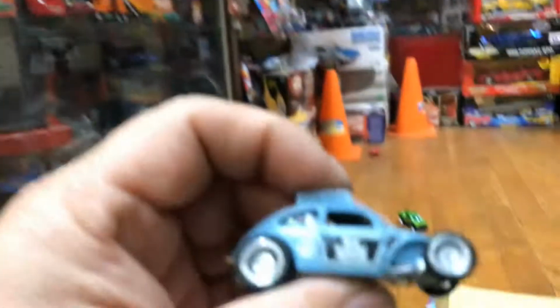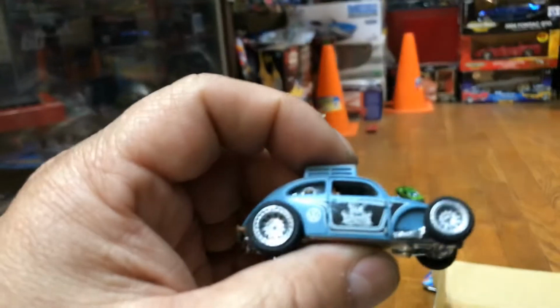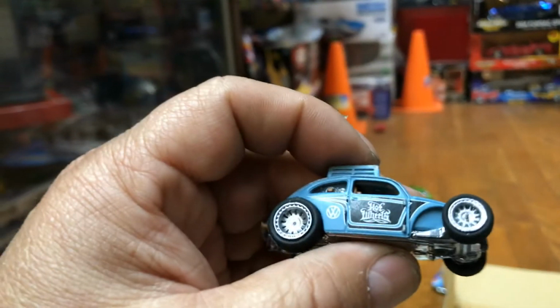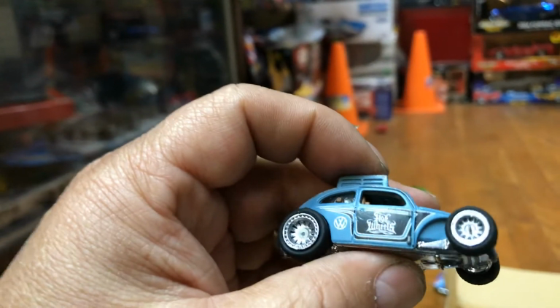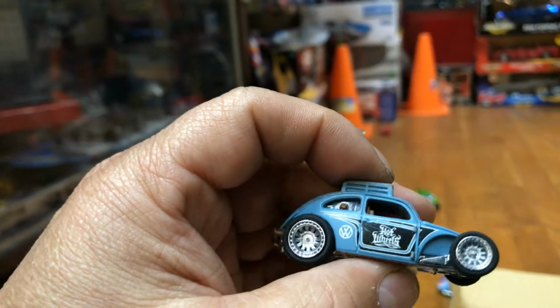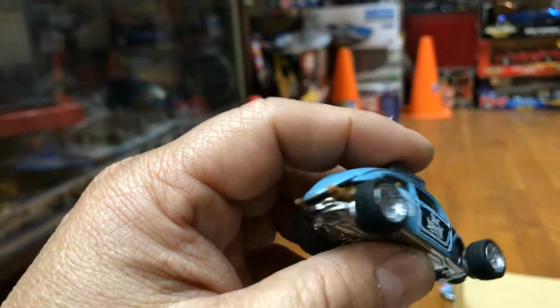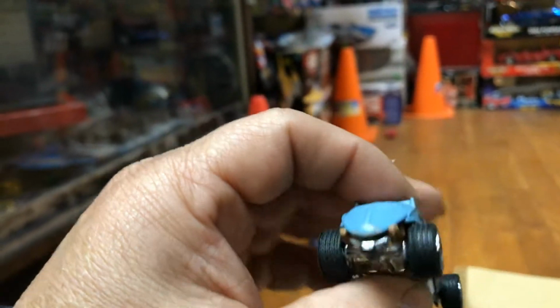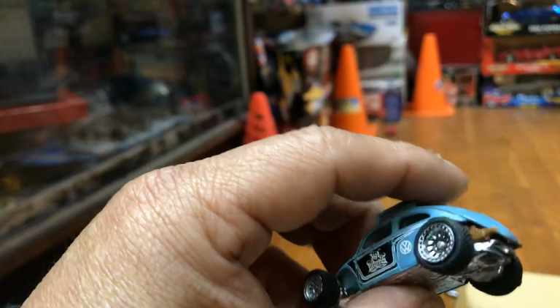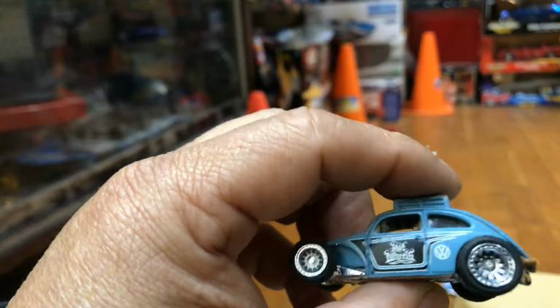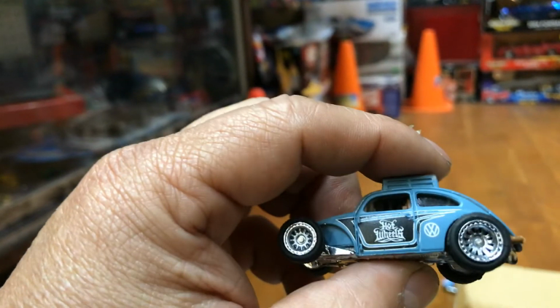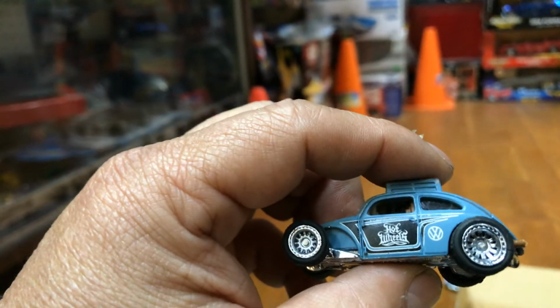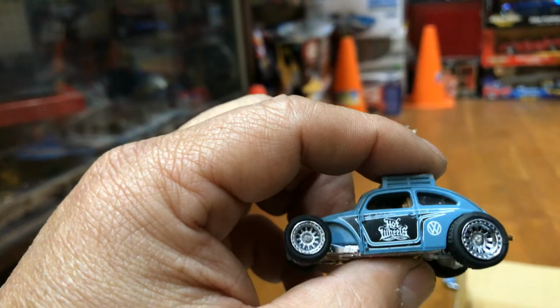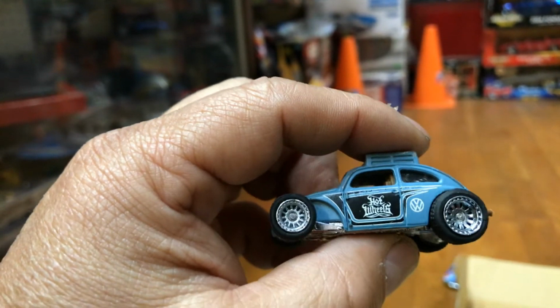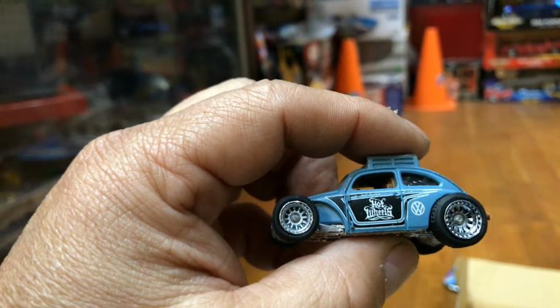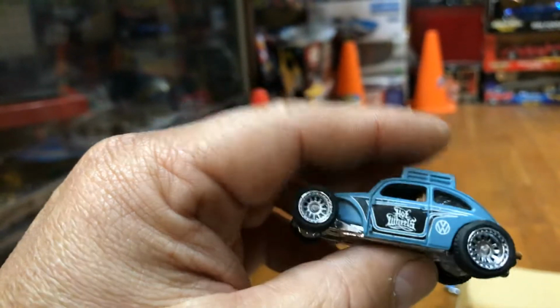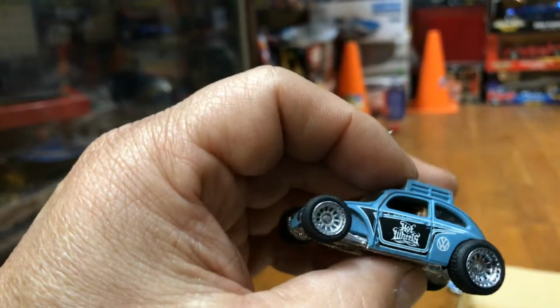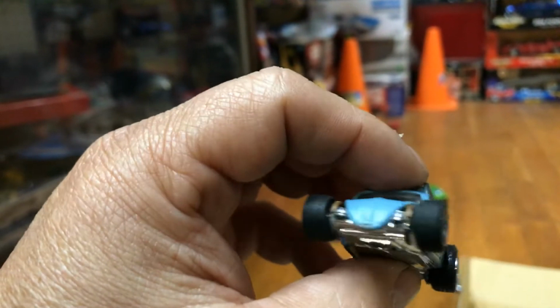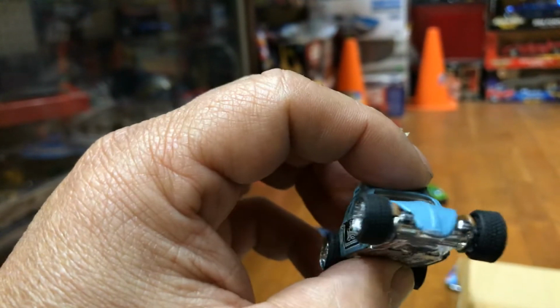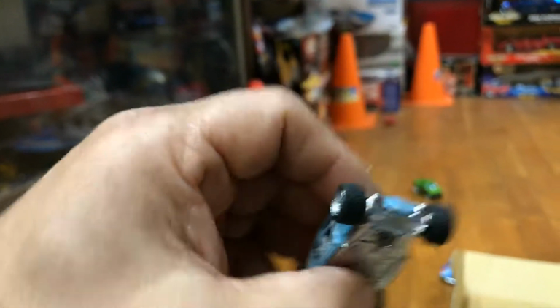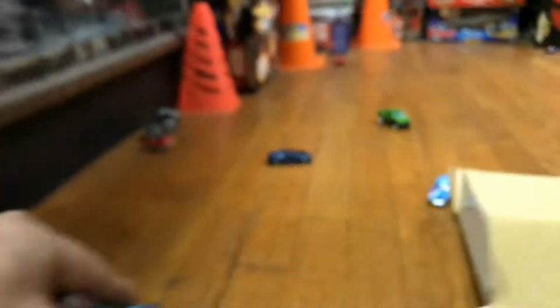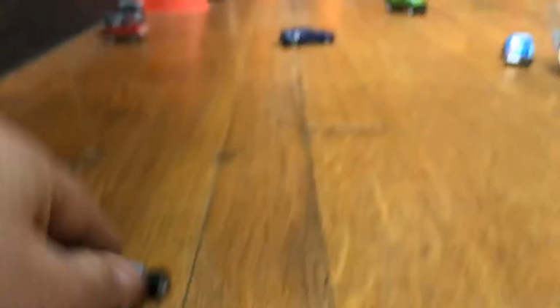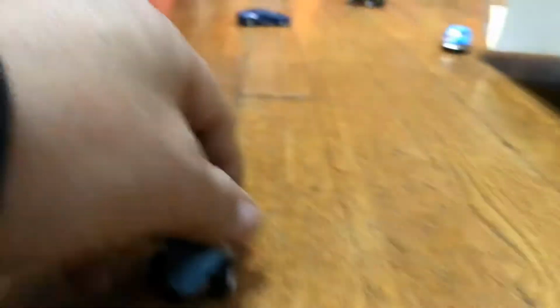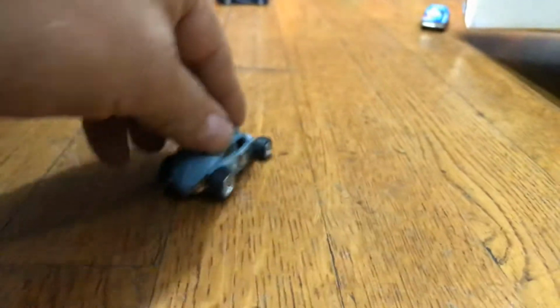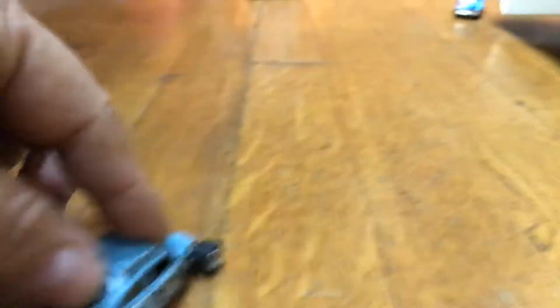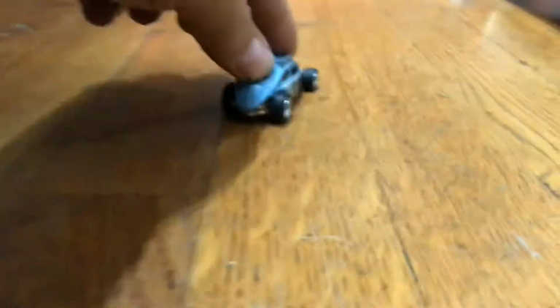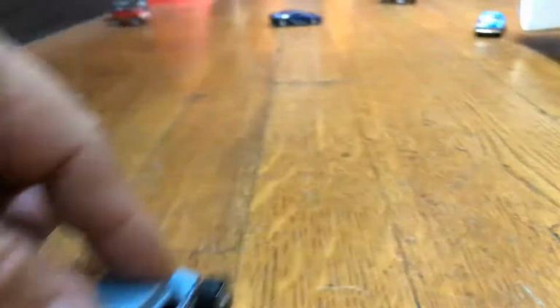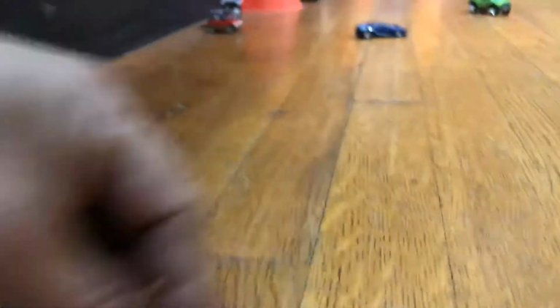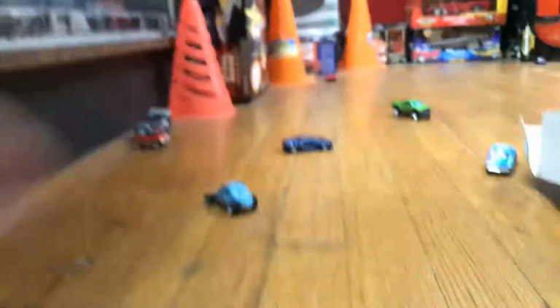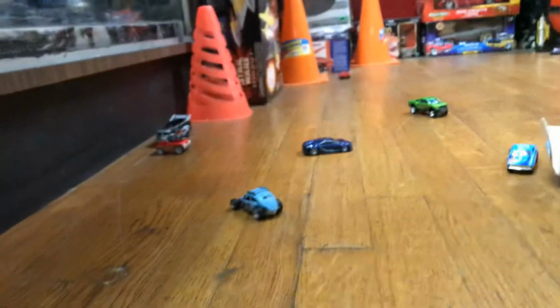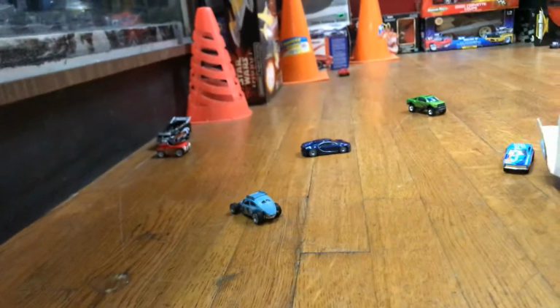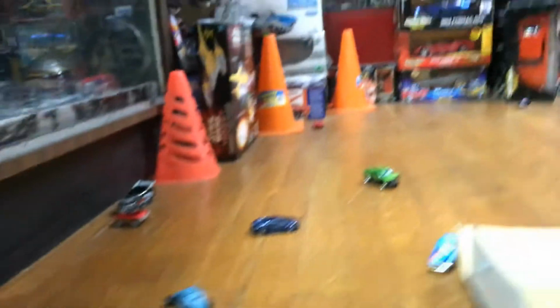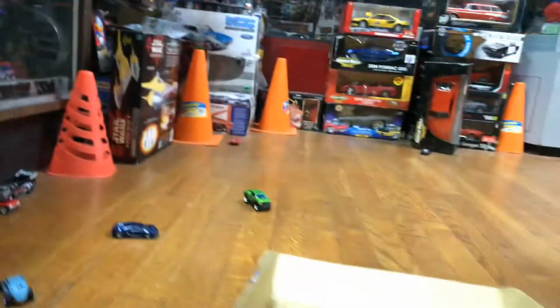I have the custom Beetle right here — drag beetle, looks like it. Pretty cool rims. Let's see how good it rolls, guys — check it out. Oh, didn't go that far.